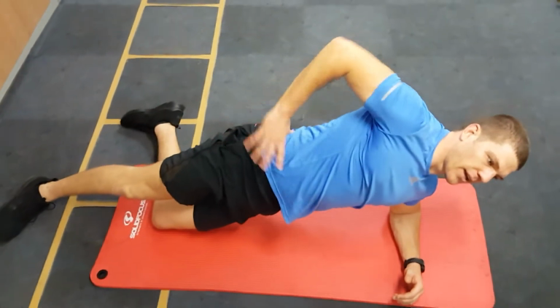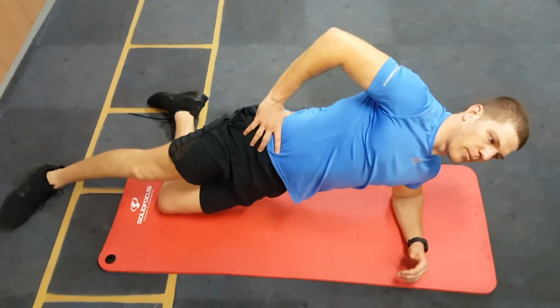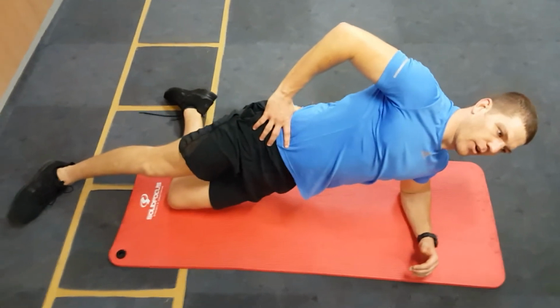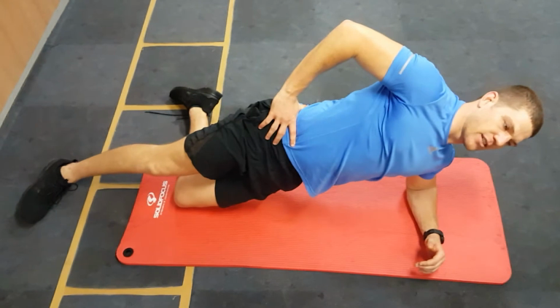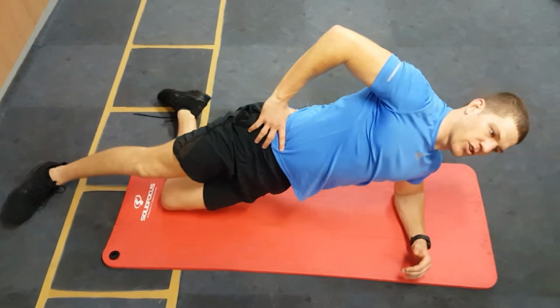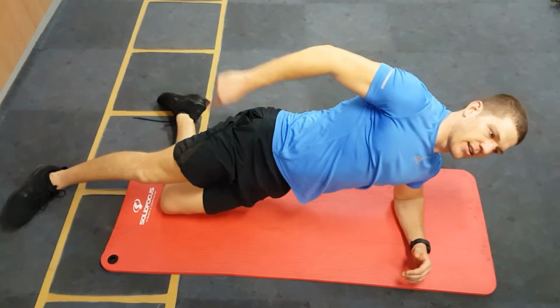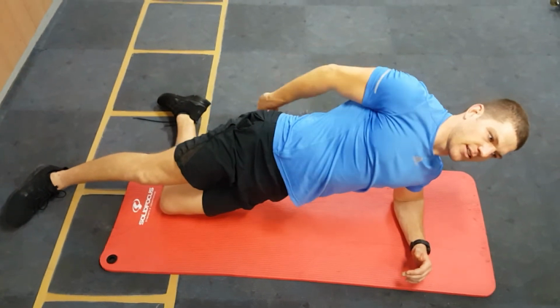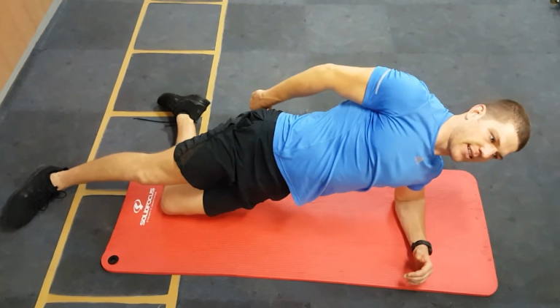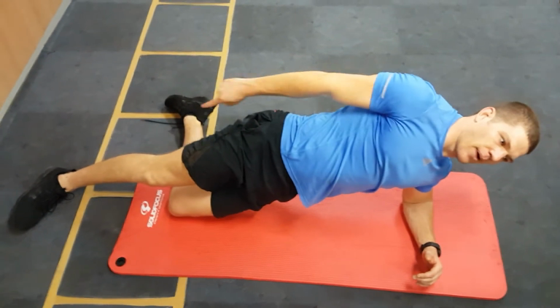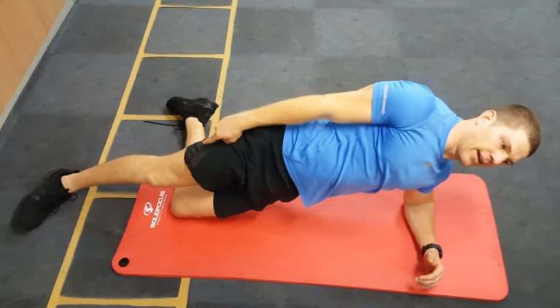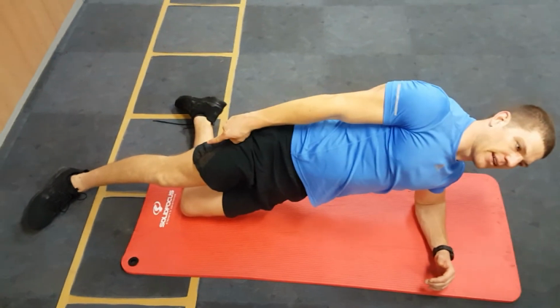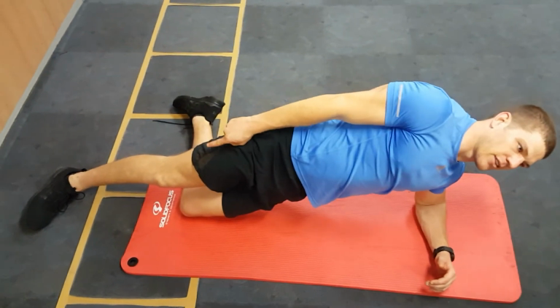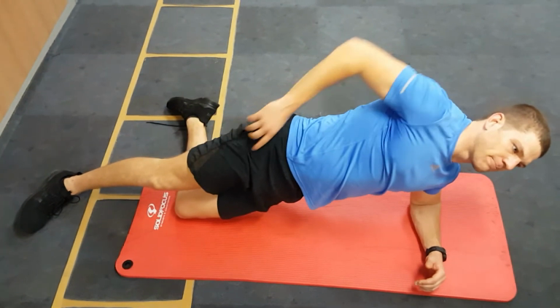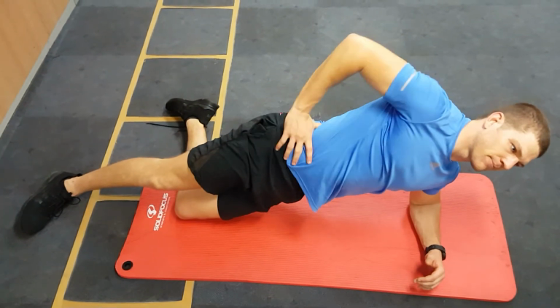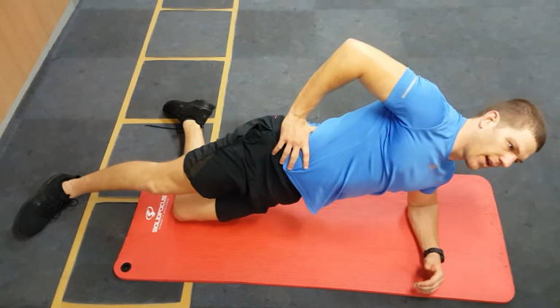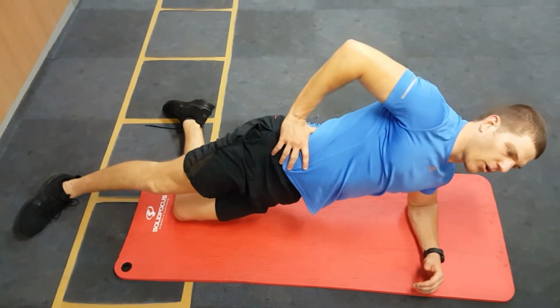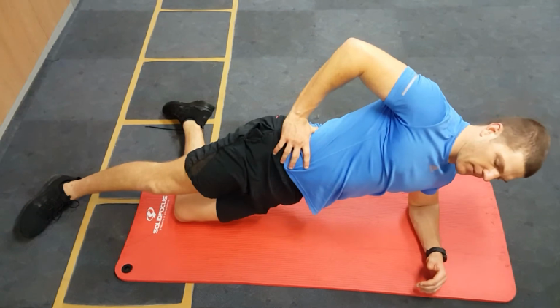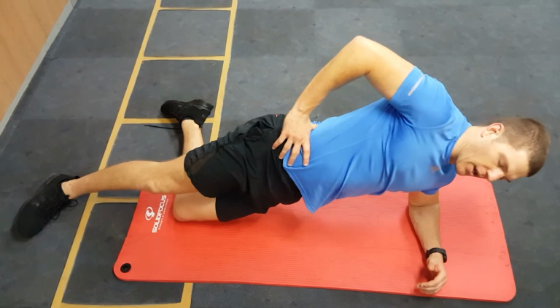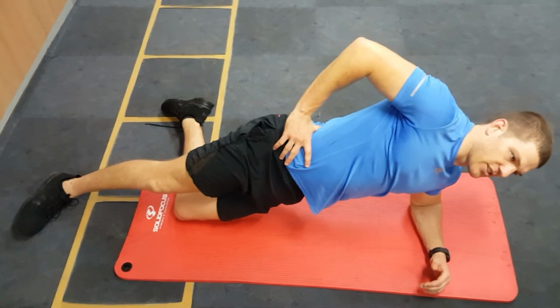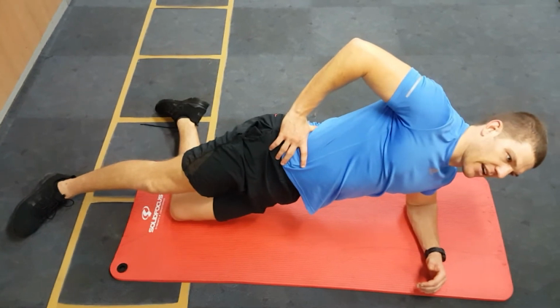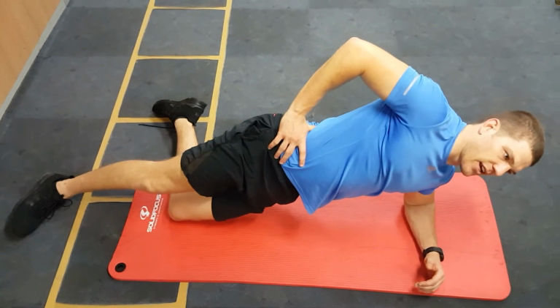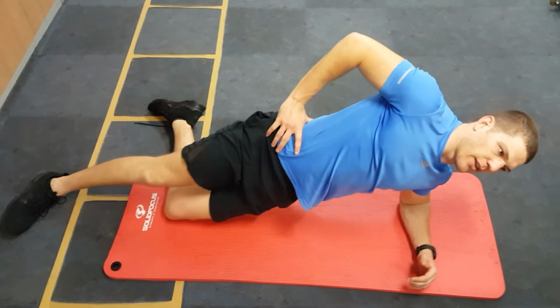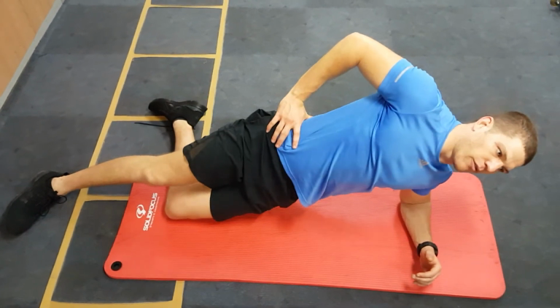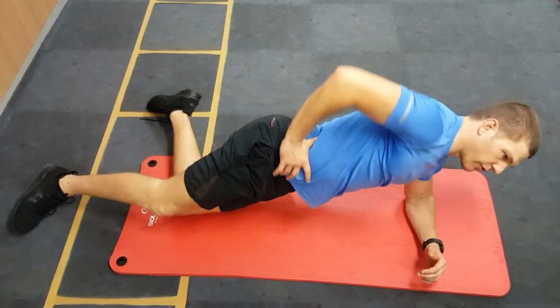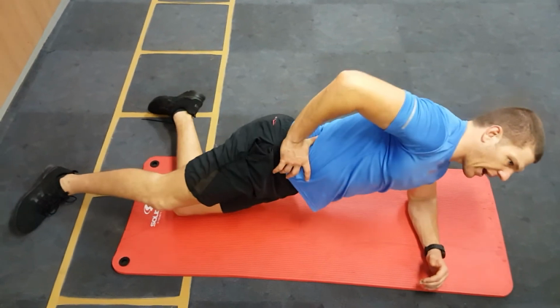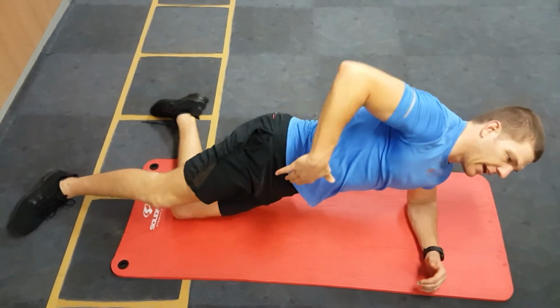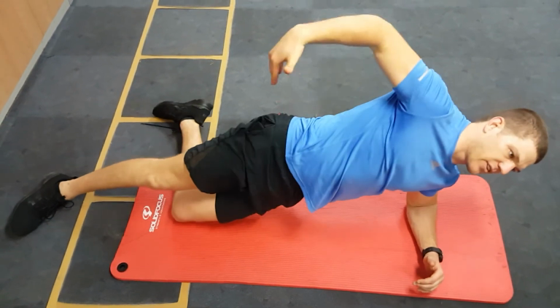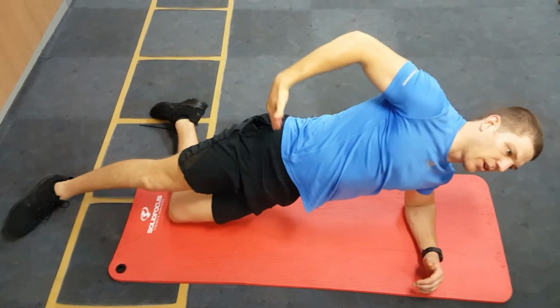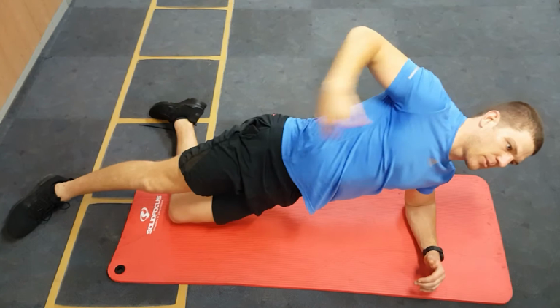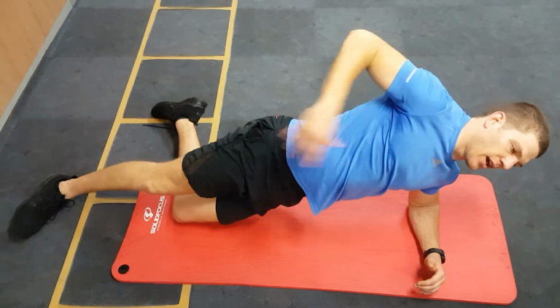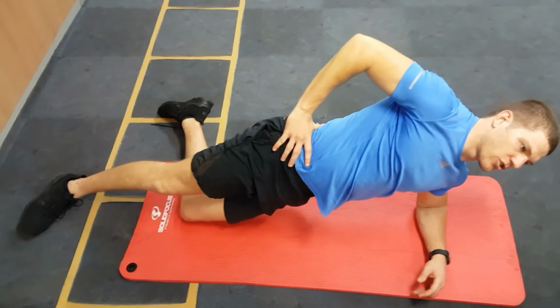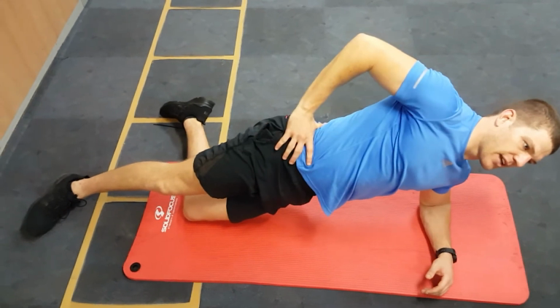The easiest version is leg down at the back, leg down at the top, and holding. As you start to get fatigued you either fall forward or fall back. You have to keep your hips and your shoulders stacked.